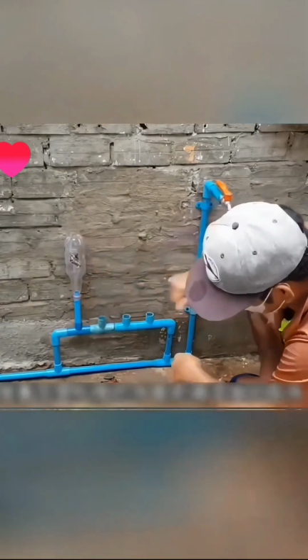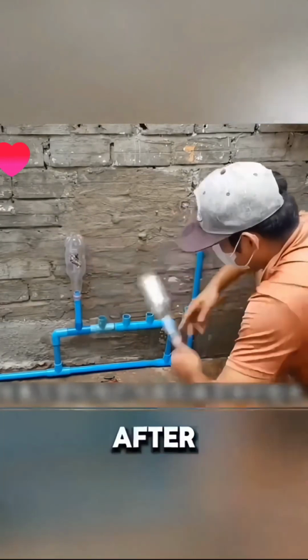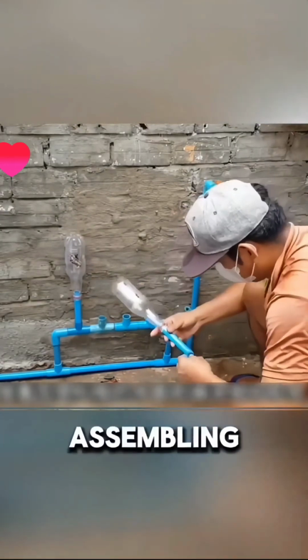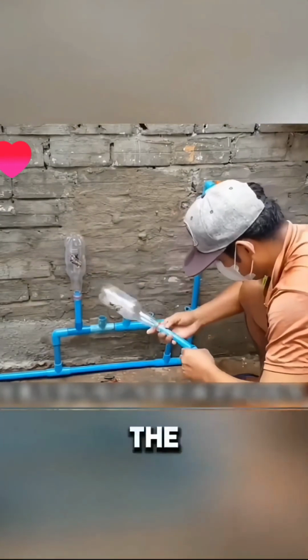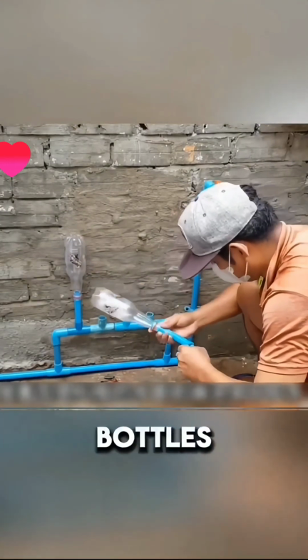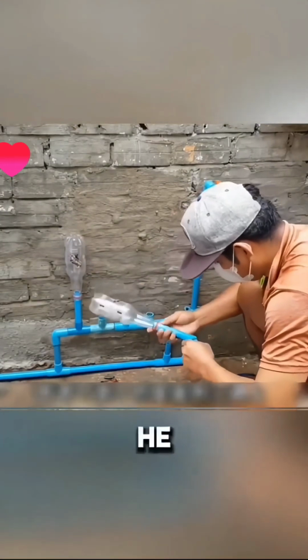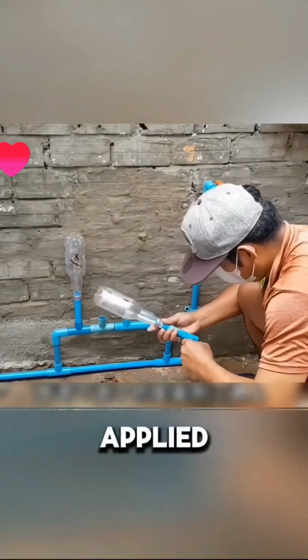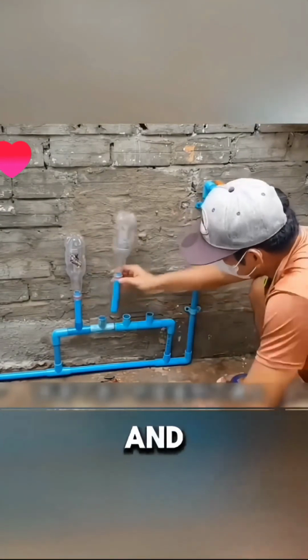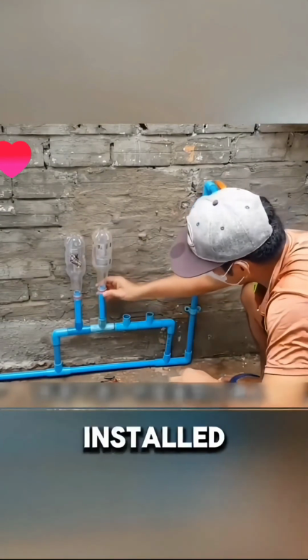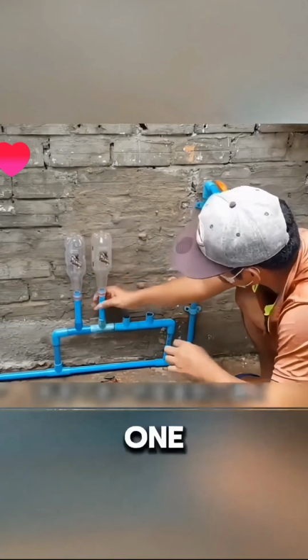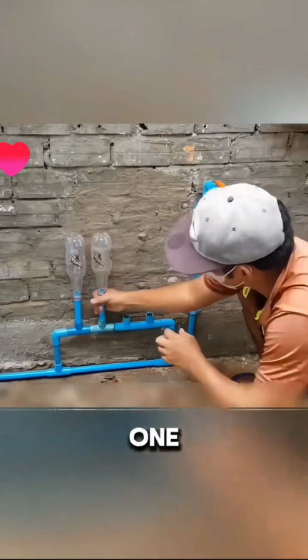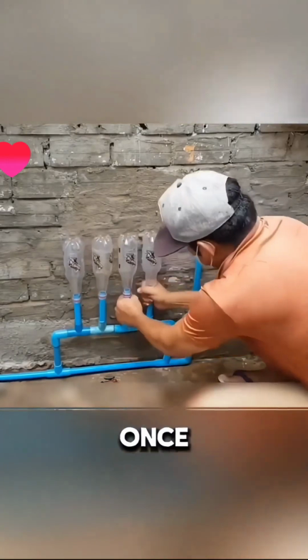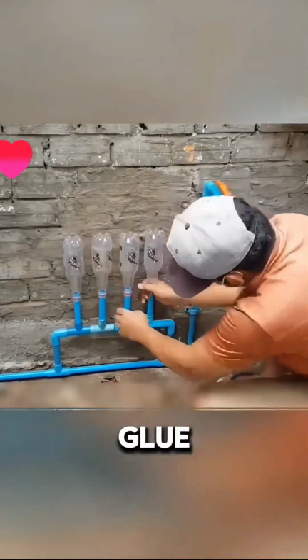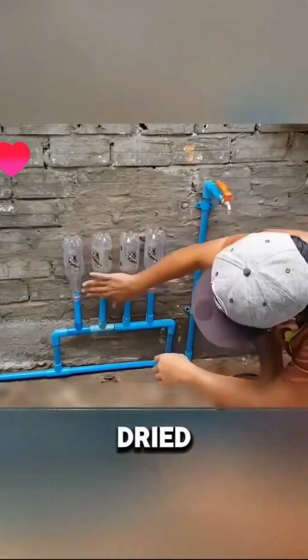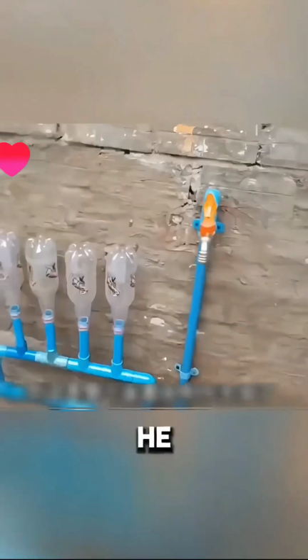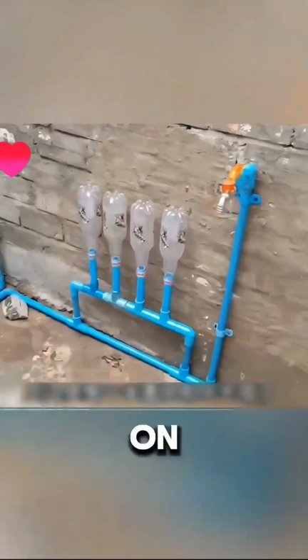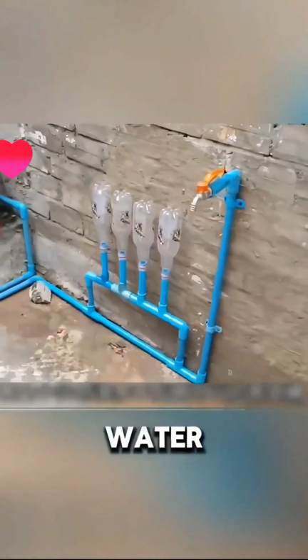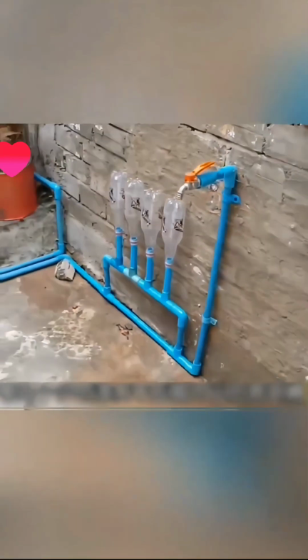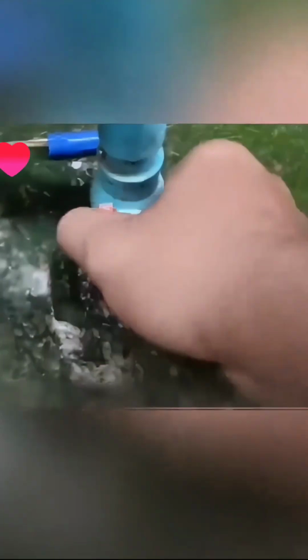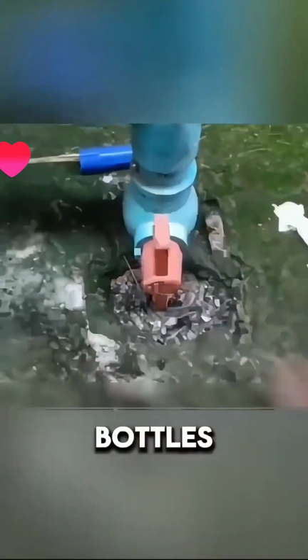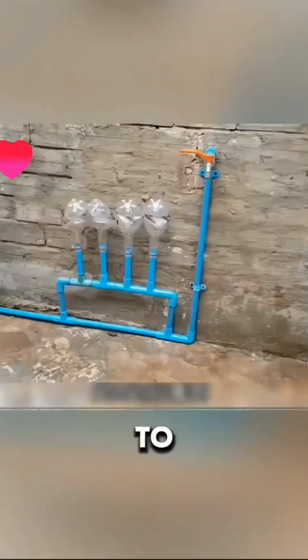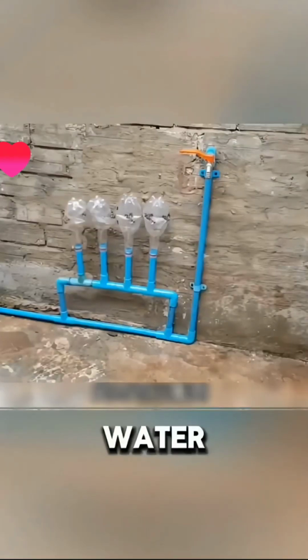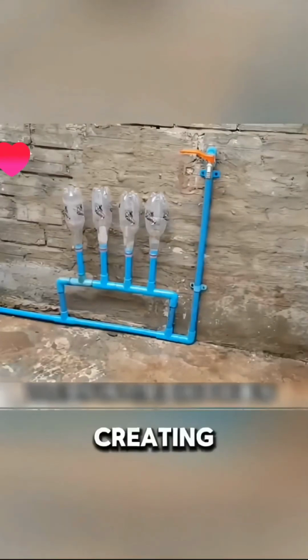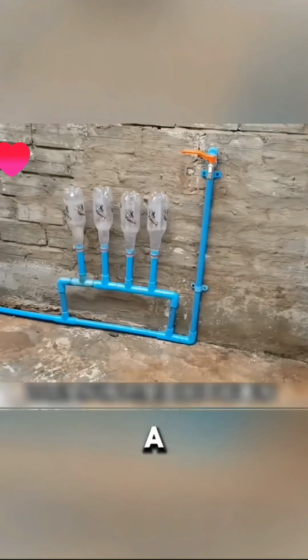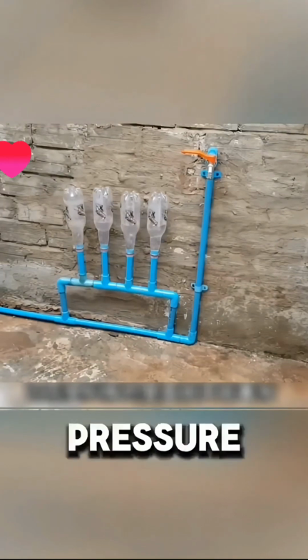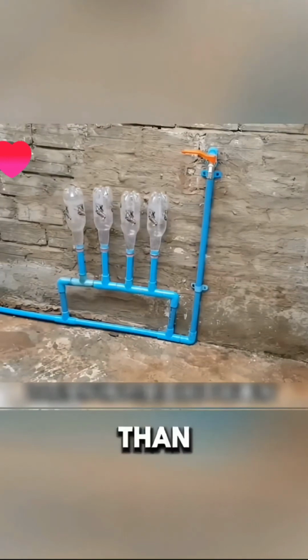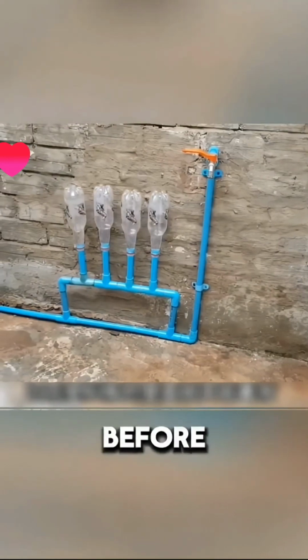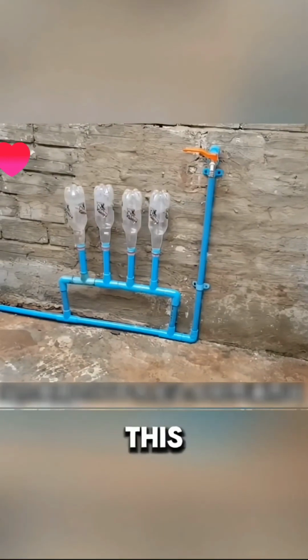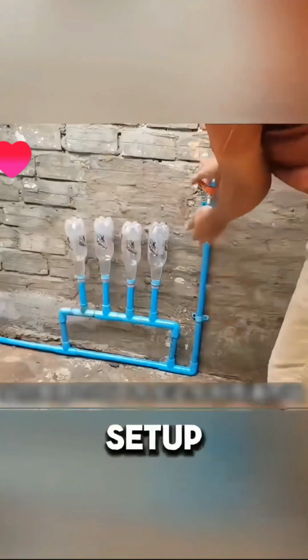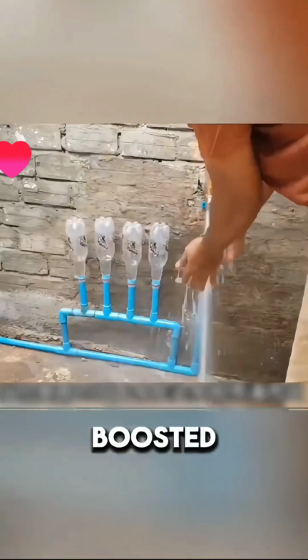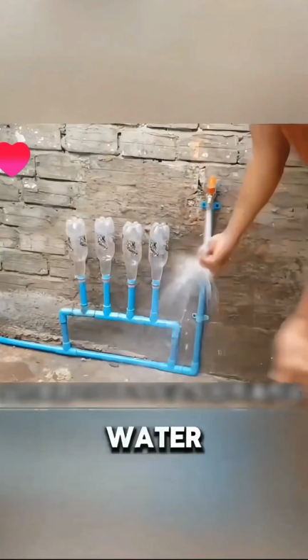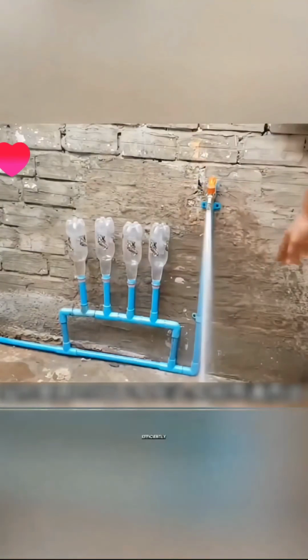After assembling all the bottles, he applied glue and installed them one by one. Once the glue dried, he turned on the water. The bottles began to drain water, creating a stronger pressure than before. This clever setup boosted the water pressure efficiently.